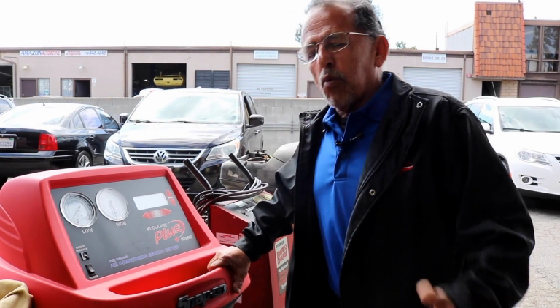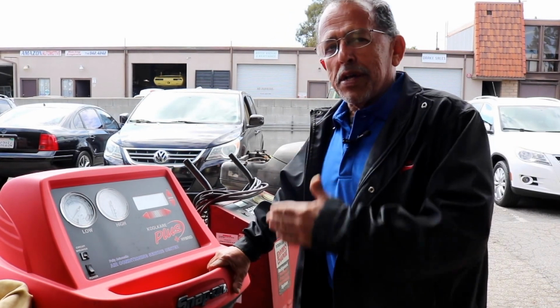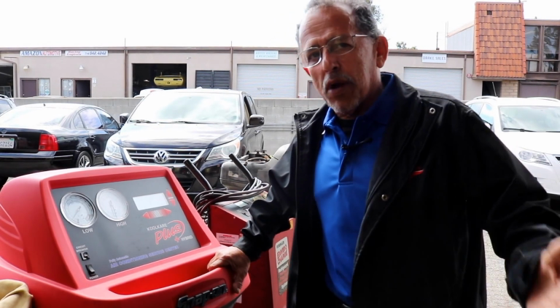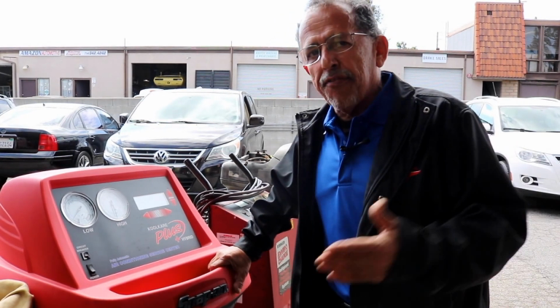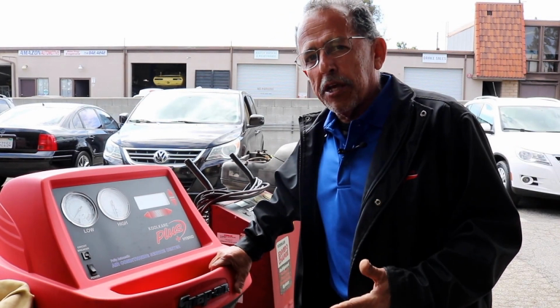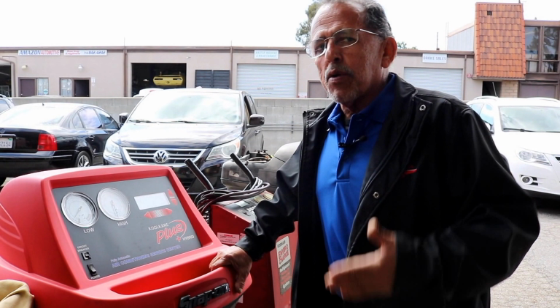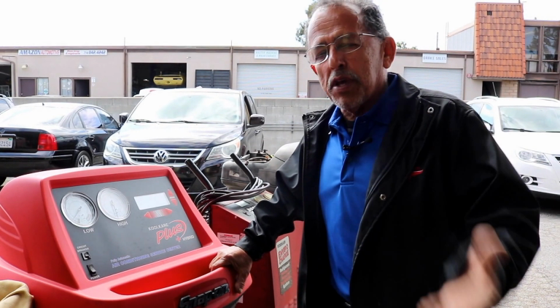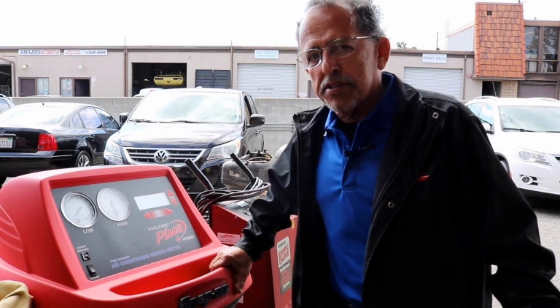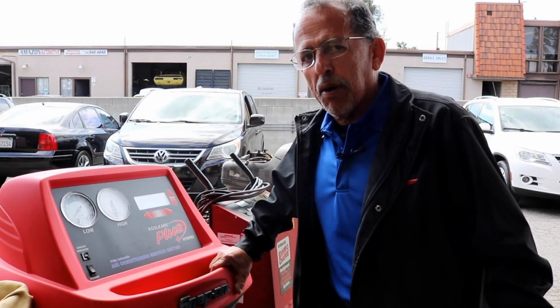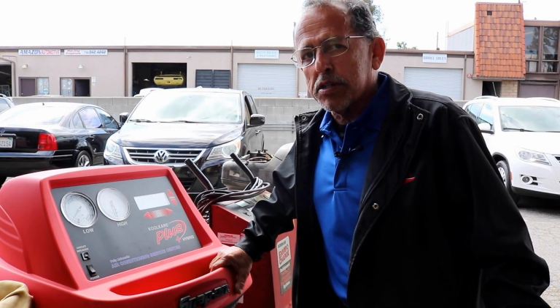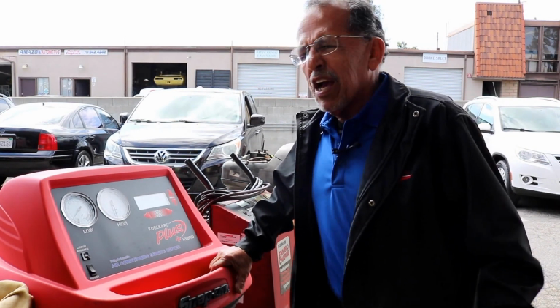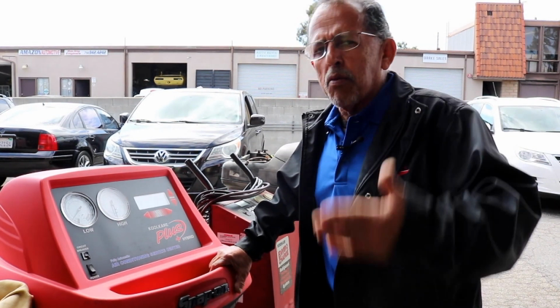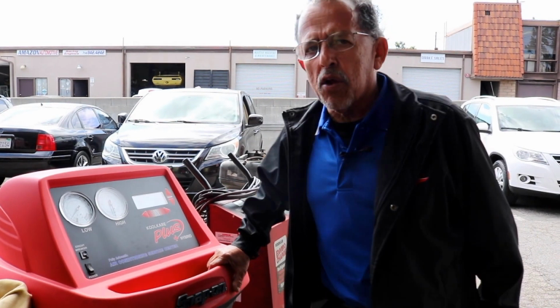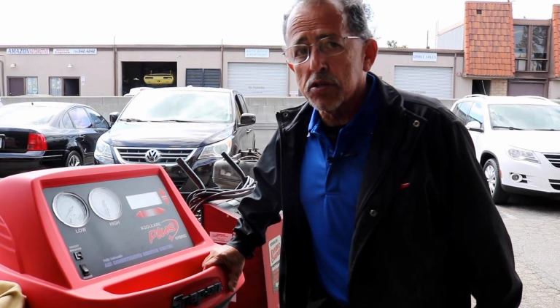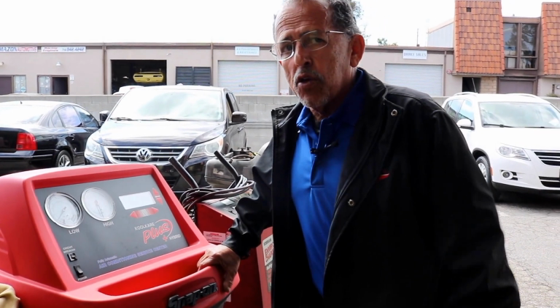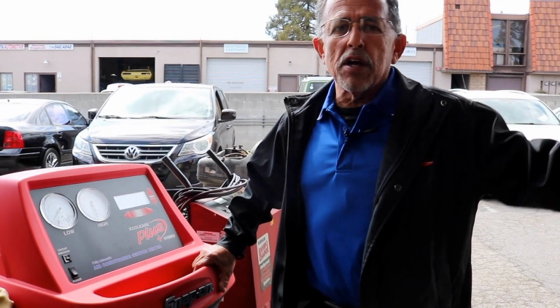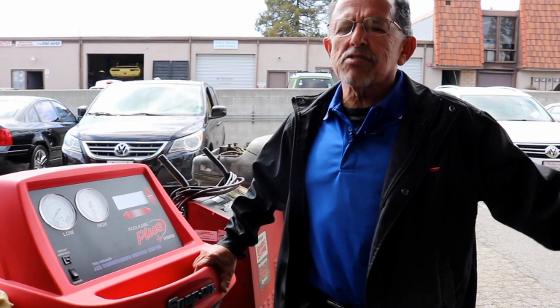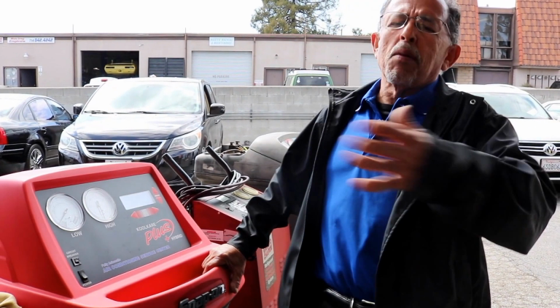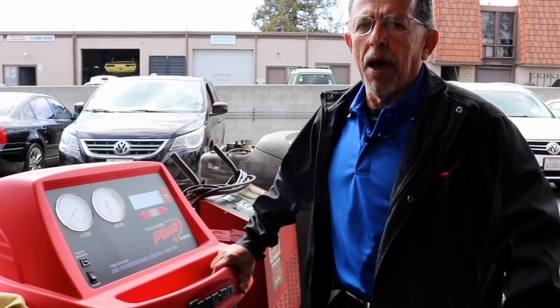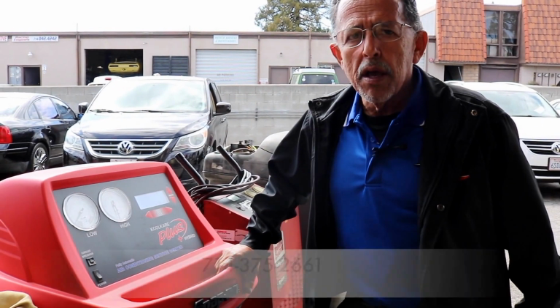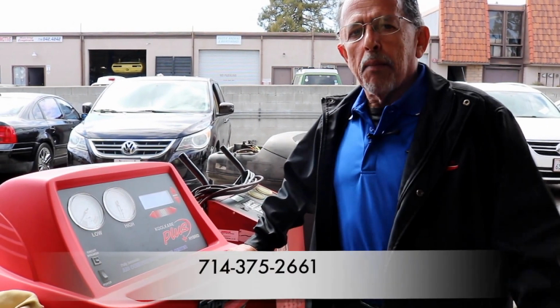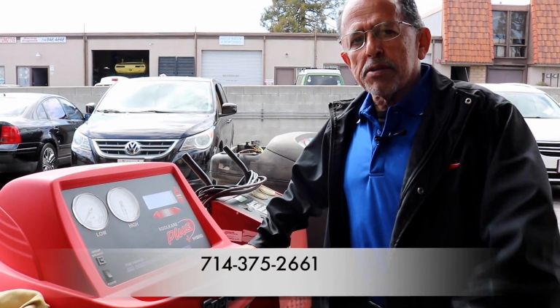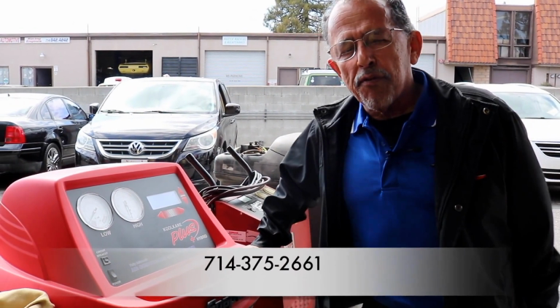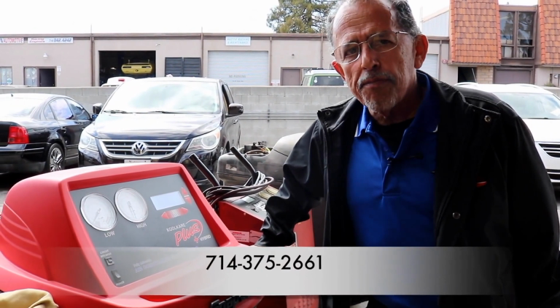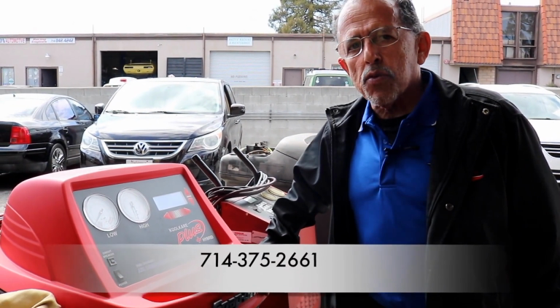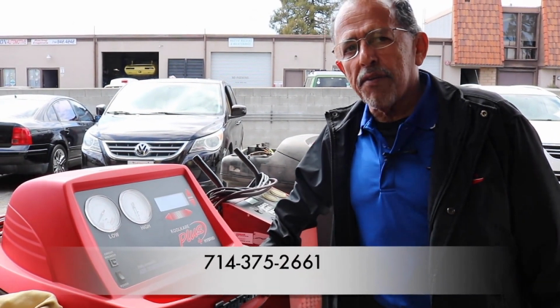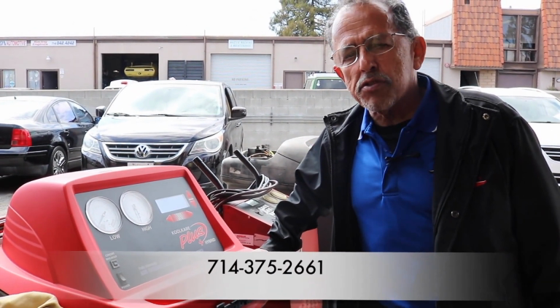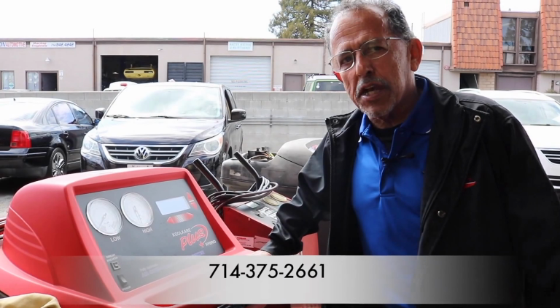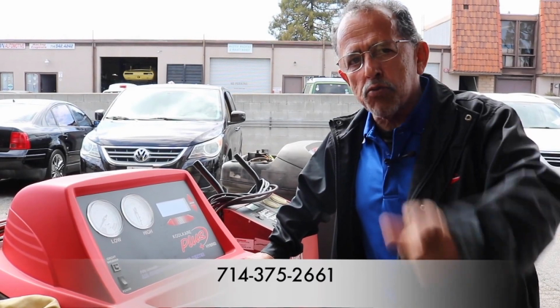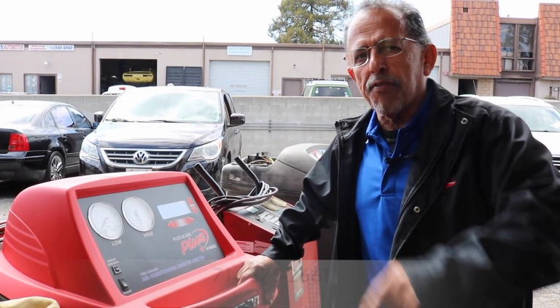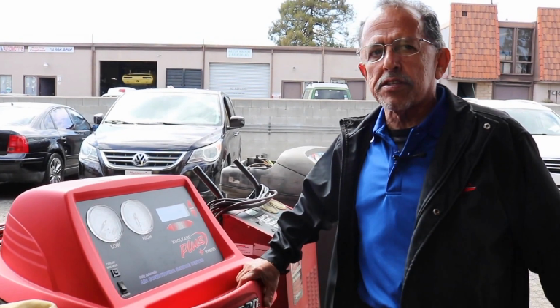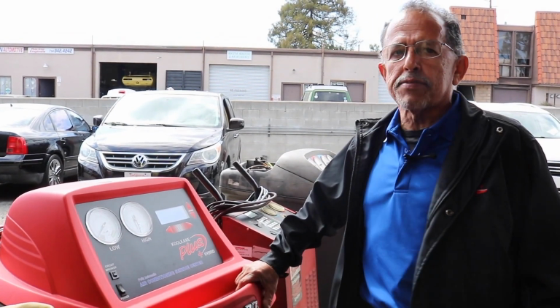We get you in and out quickly and efficiently, give a three year, 36,000 mile warranty. Call me with any of your questions. You got your car somewhere else? Call me, it doesn't matter. My phone number is 714-375-2661. And don't forget to visit our website.